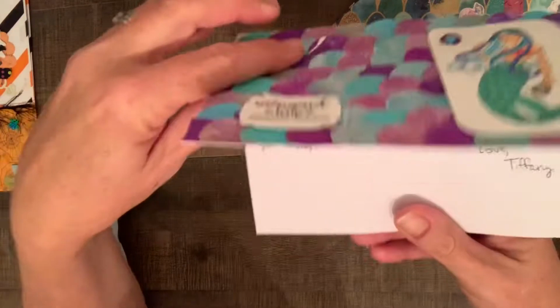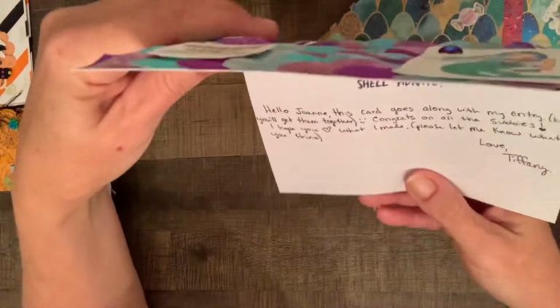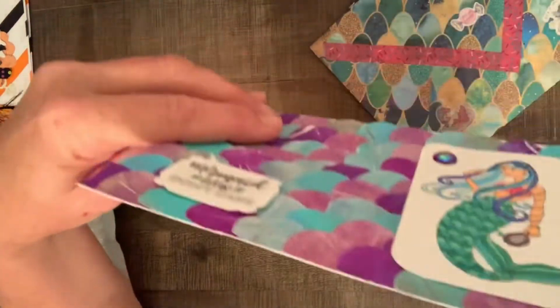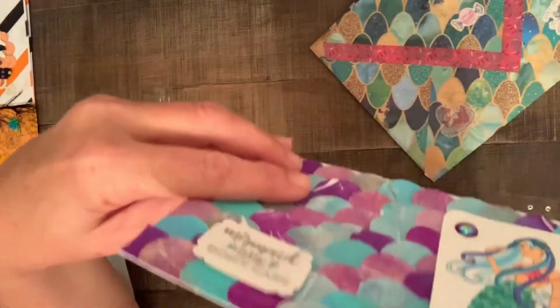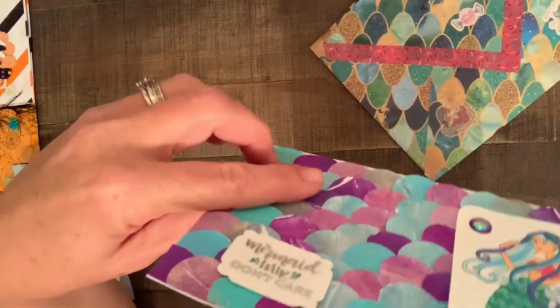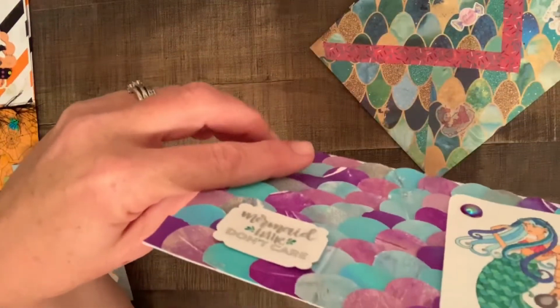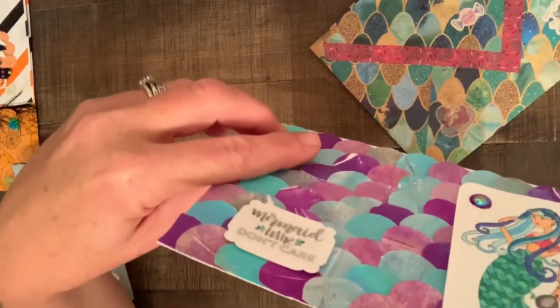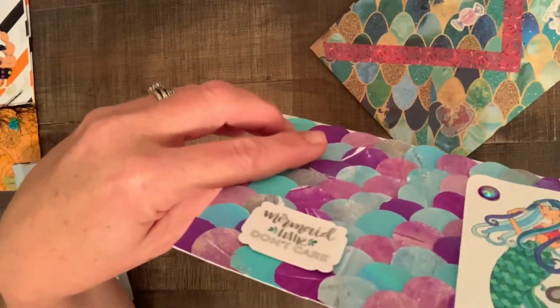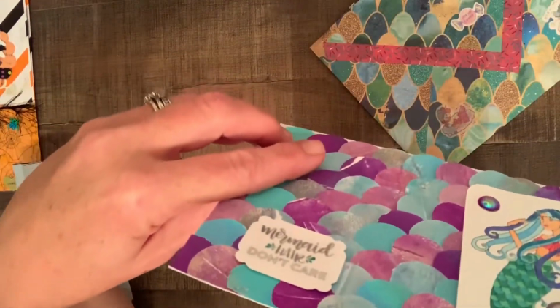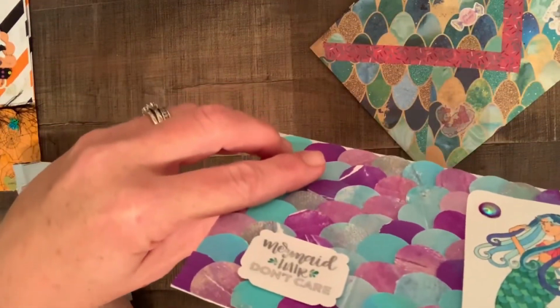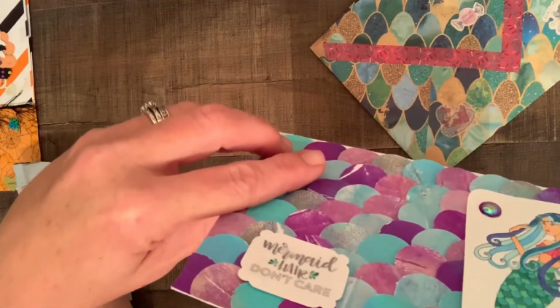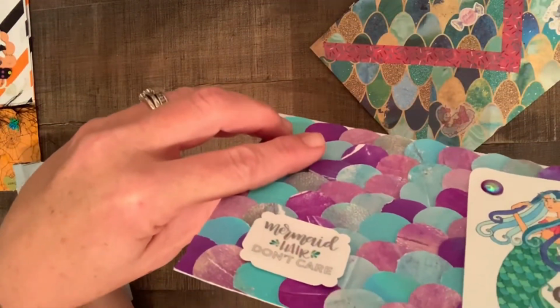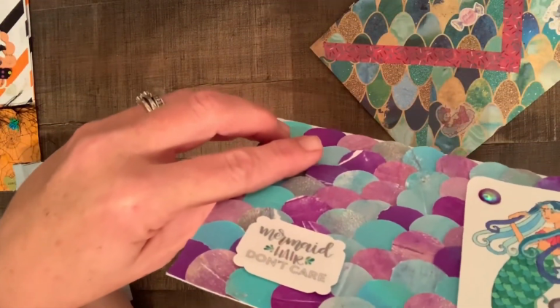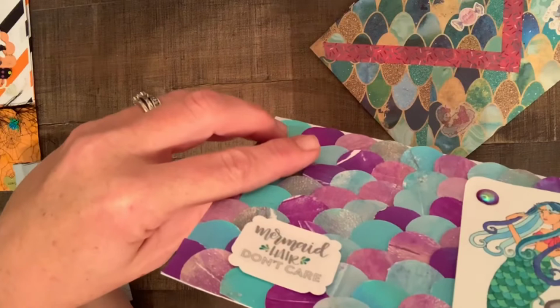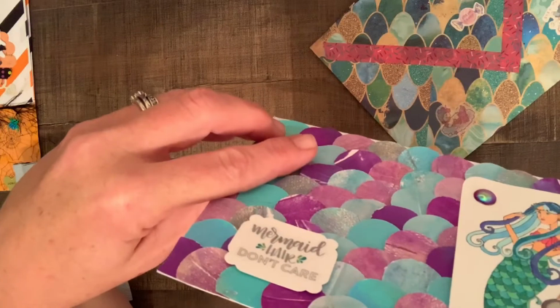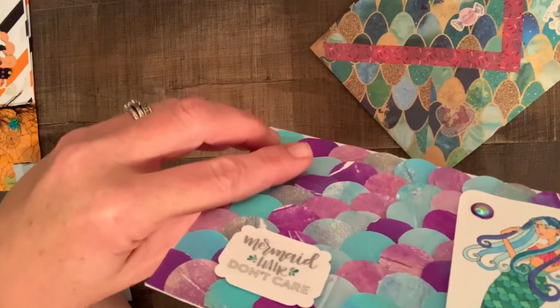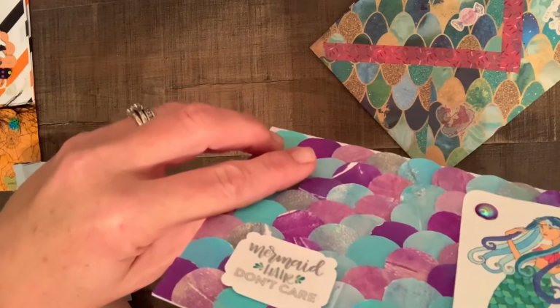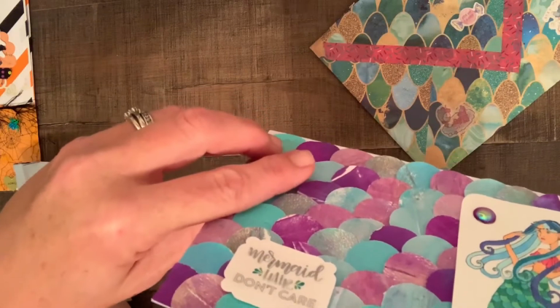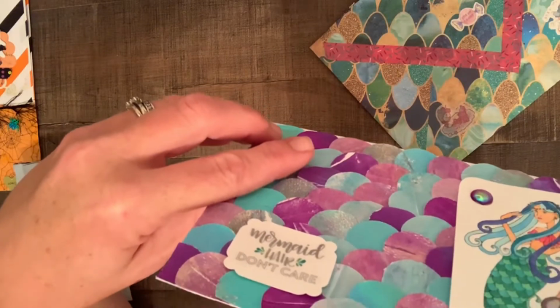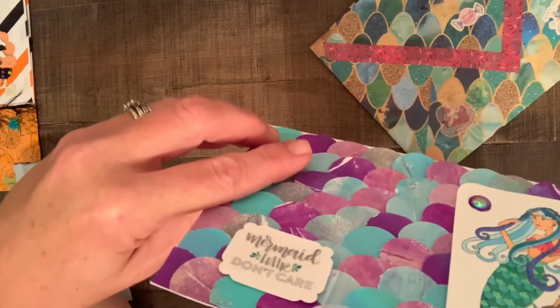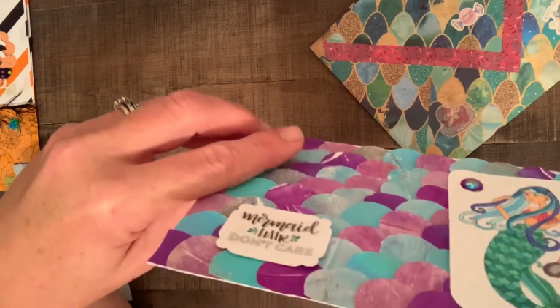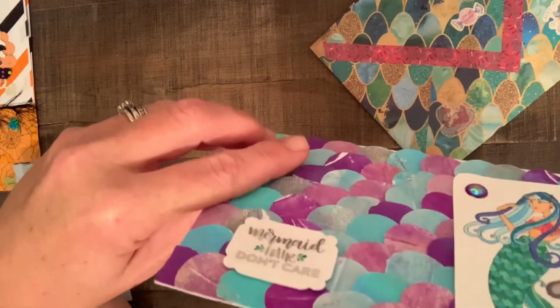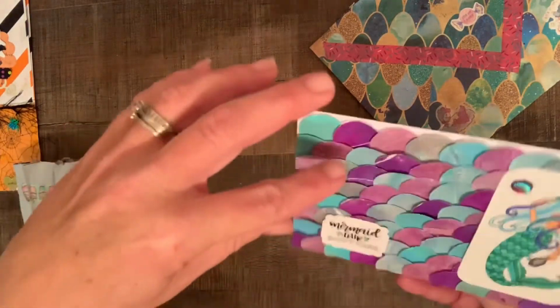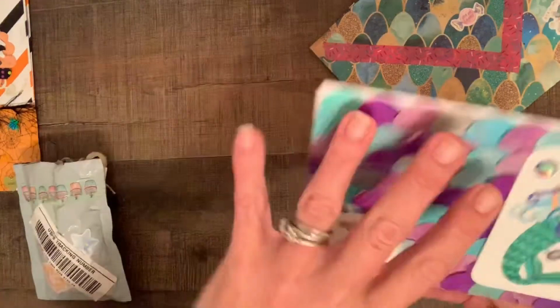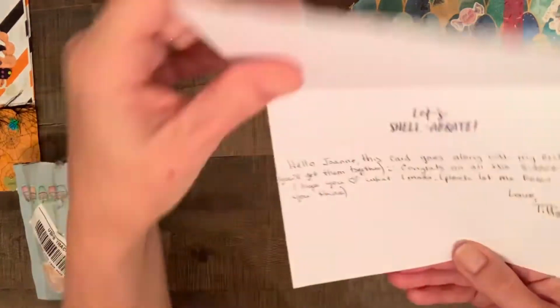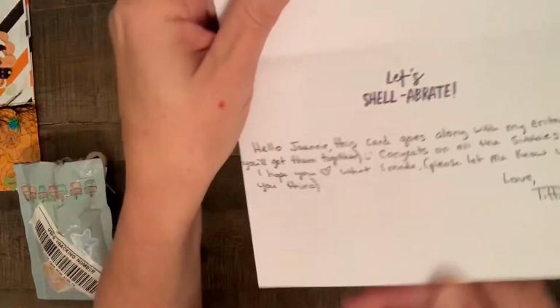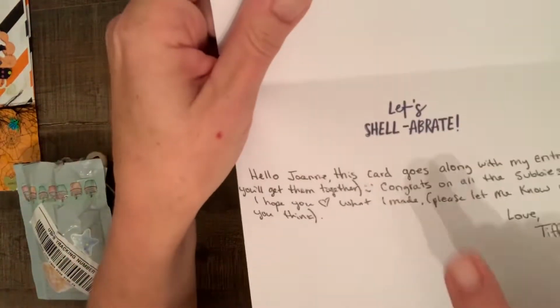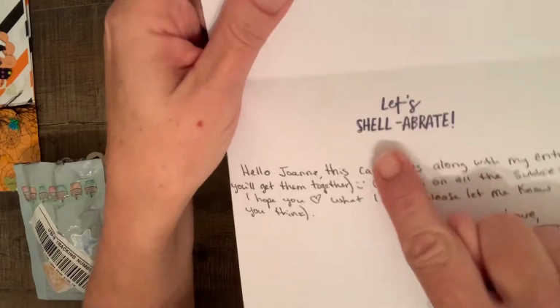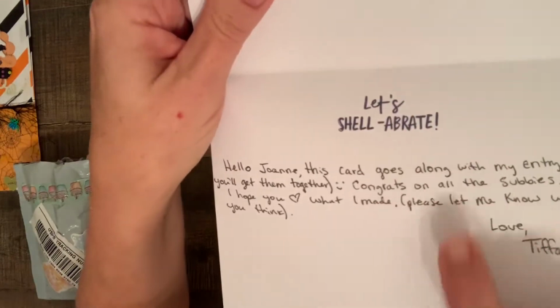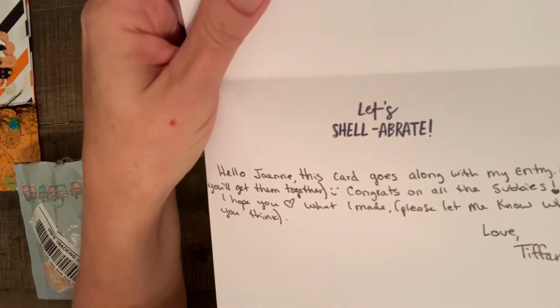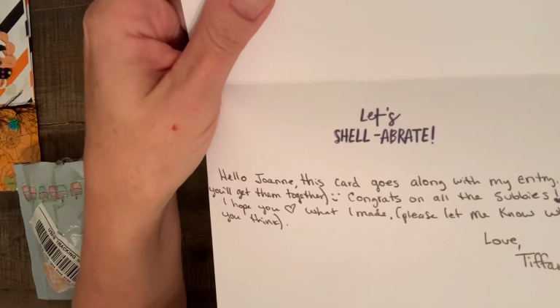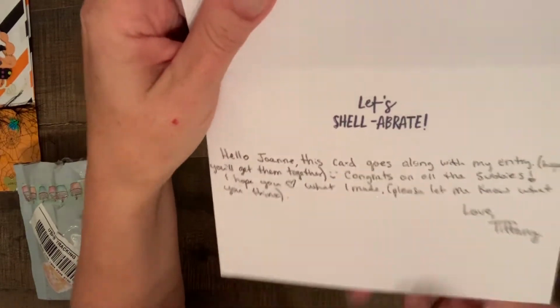And then on the inside, just a little note: this card goes along with my entry. Congrats on all the subbies. Love, Tiffany. And look, on the inside she put a stamp — let's shelebrate. That's cute.